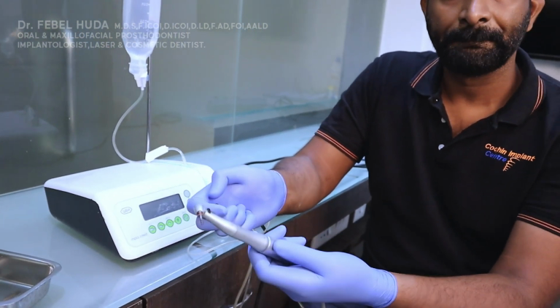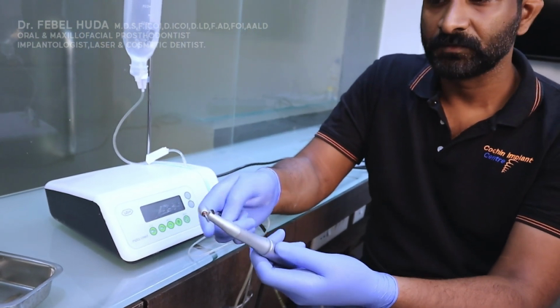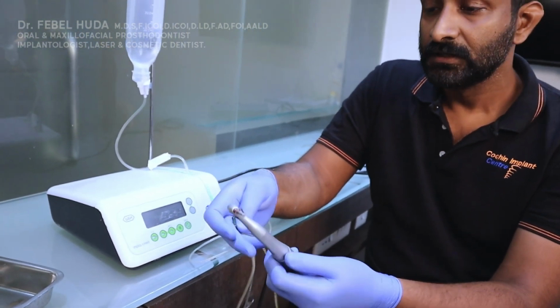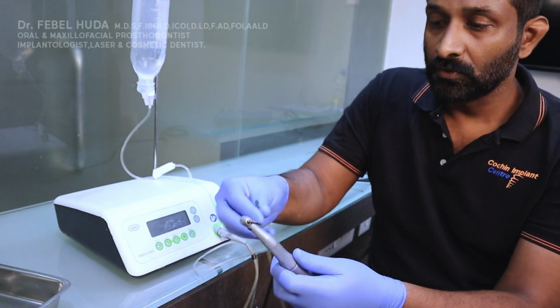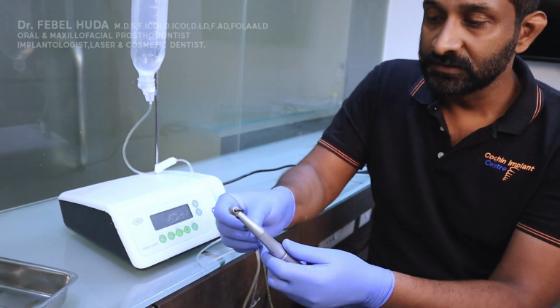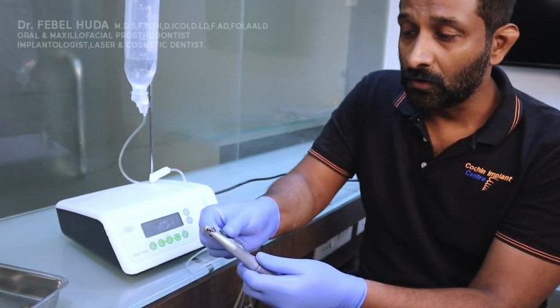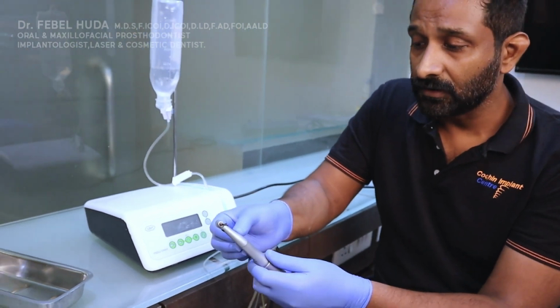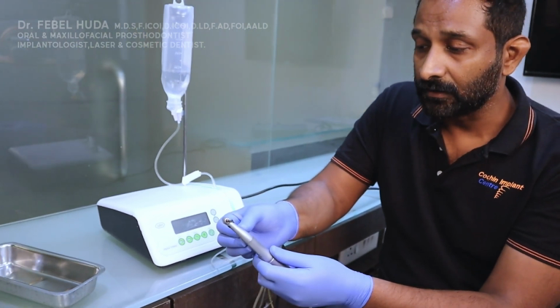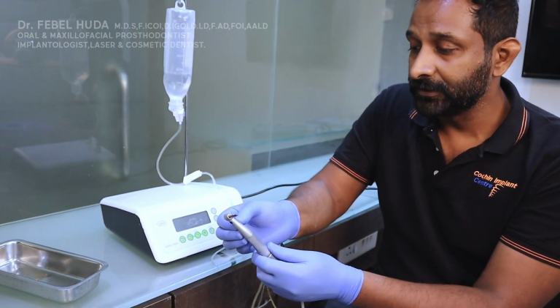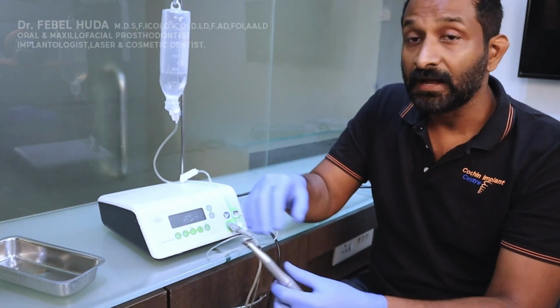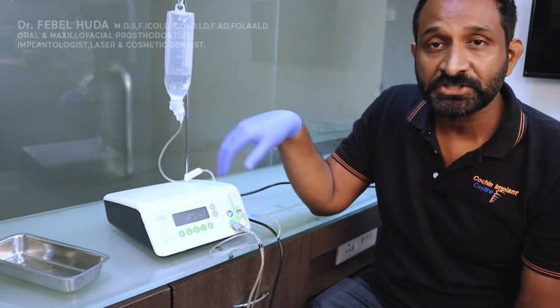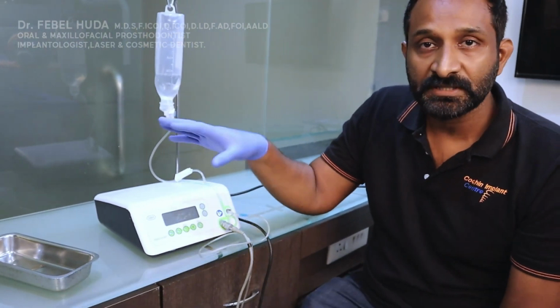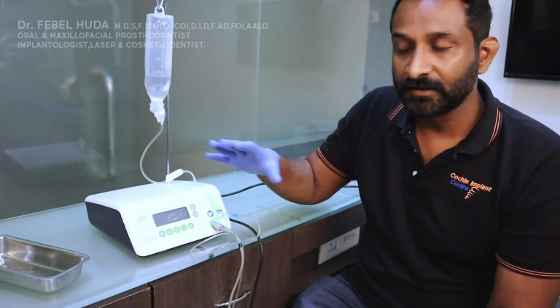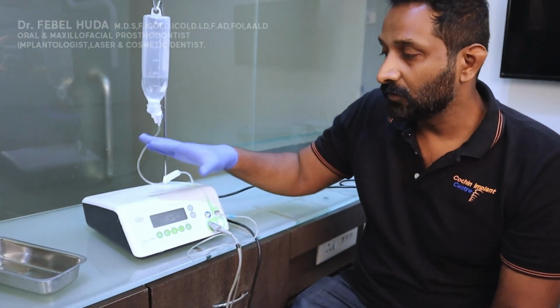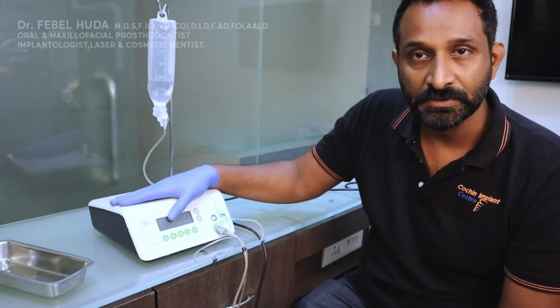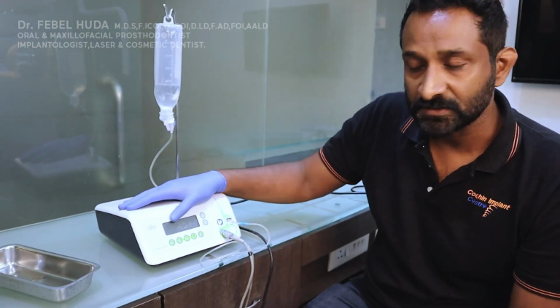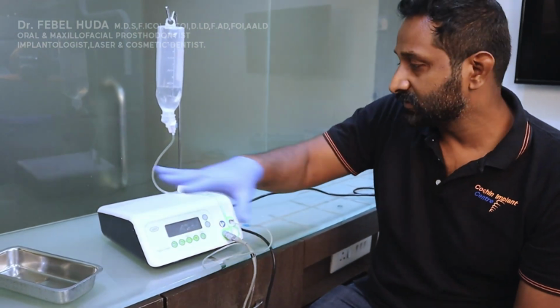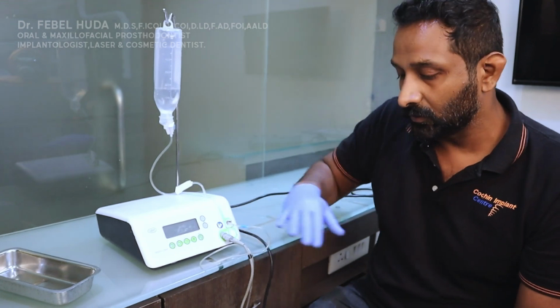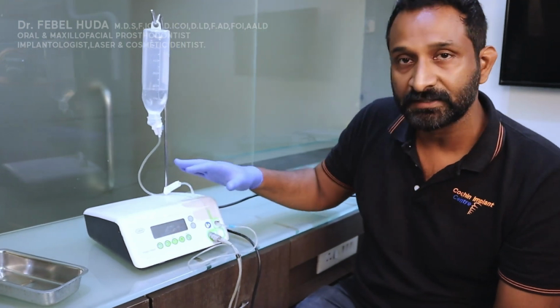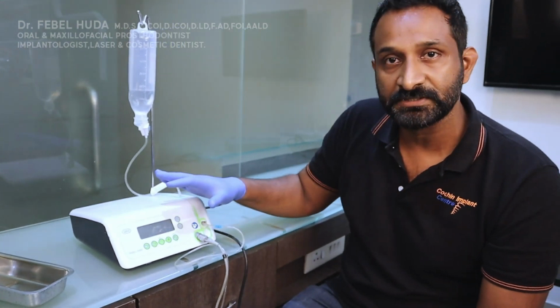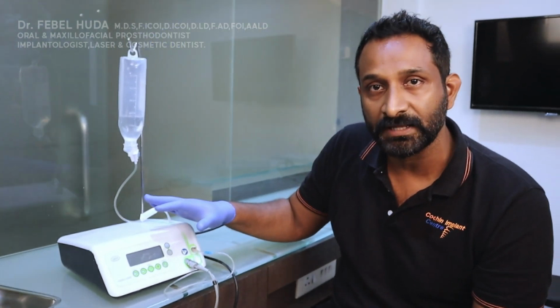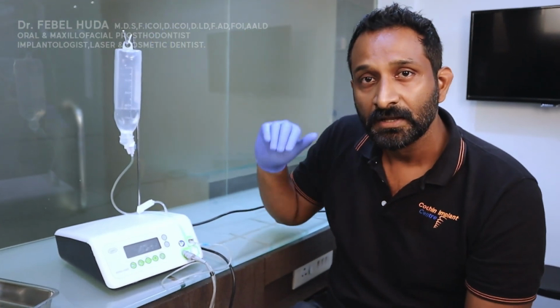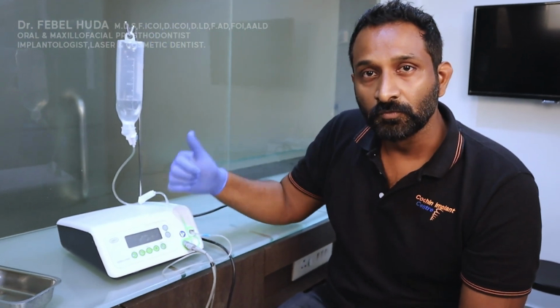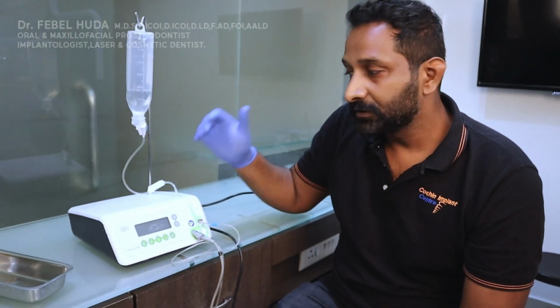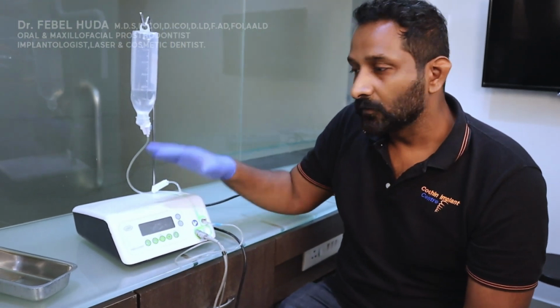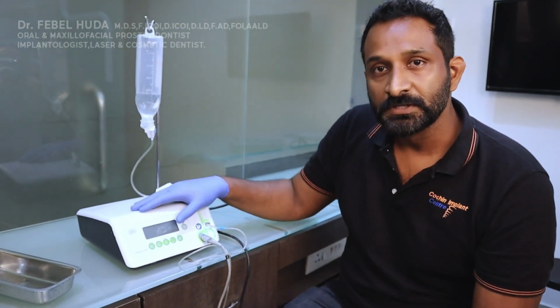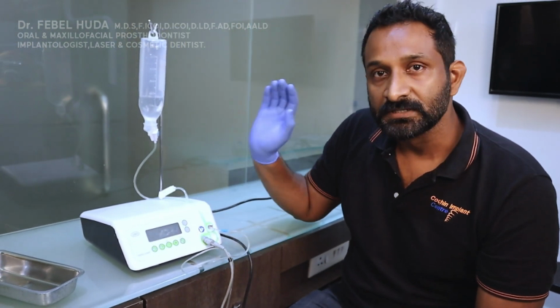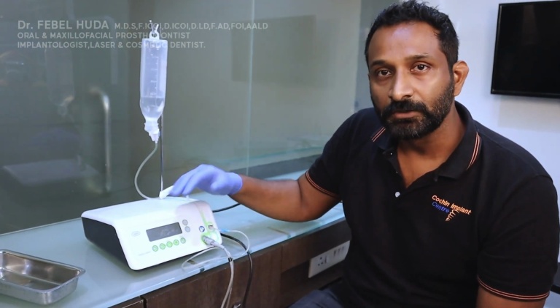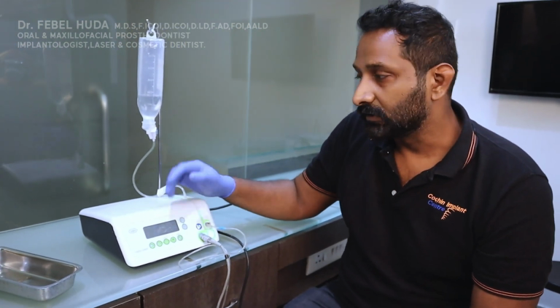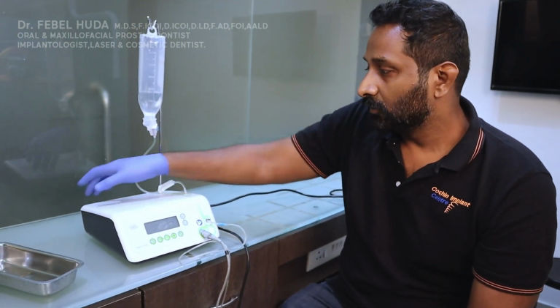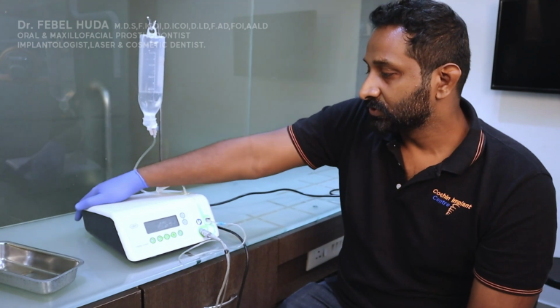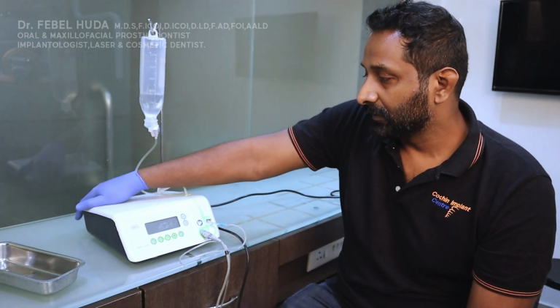The handpiece itself attaches to the motor. That covers all the attachments for your physio dispenser — once everything is in place, the unit is ready to work. Now we'll switch on the panel.